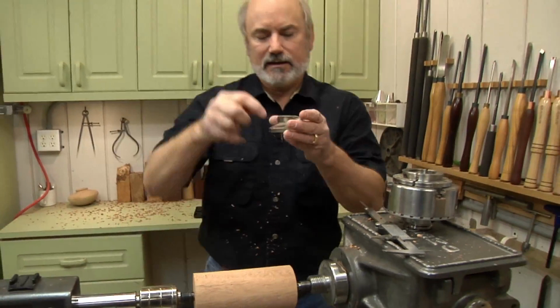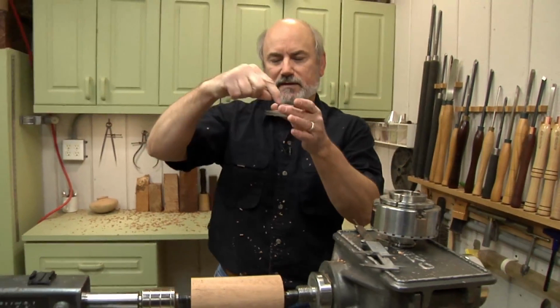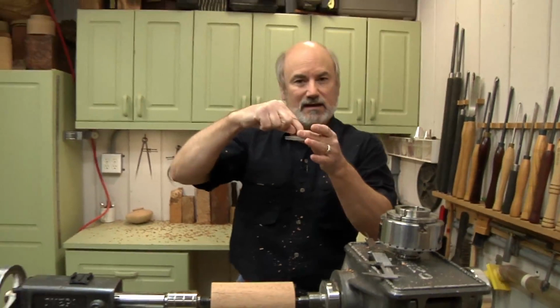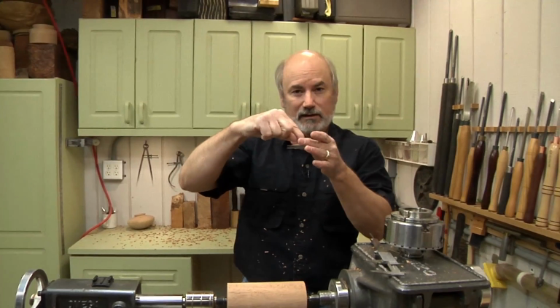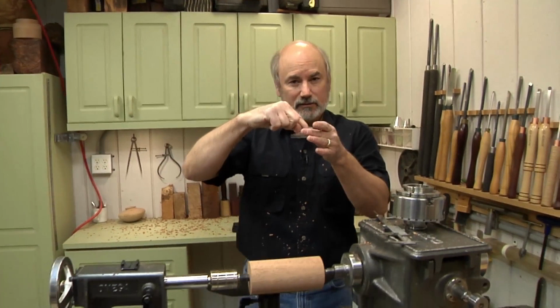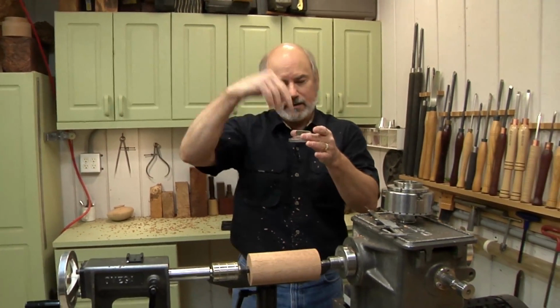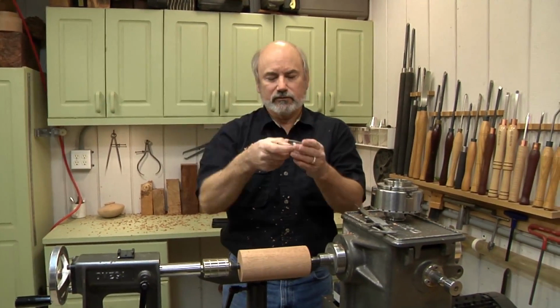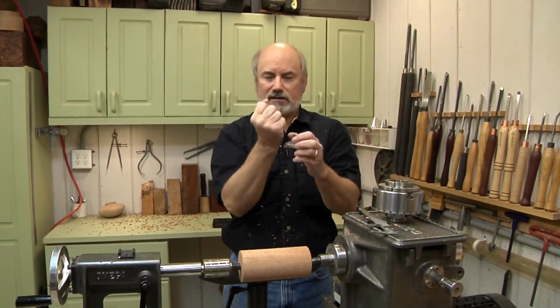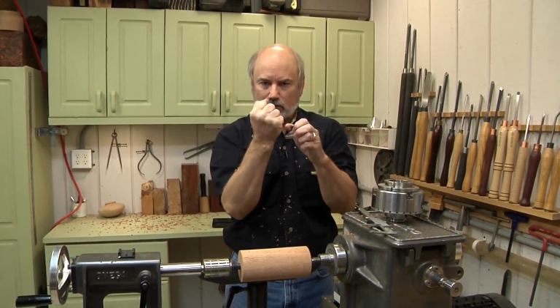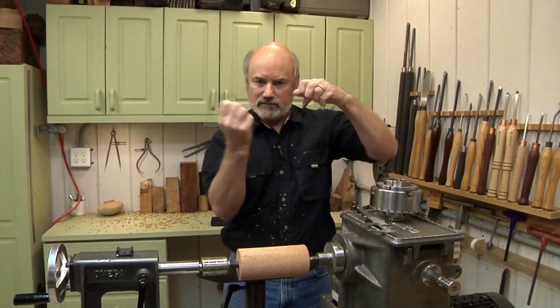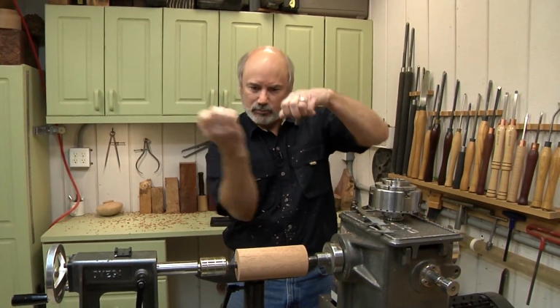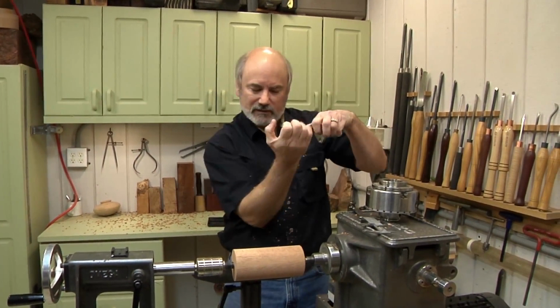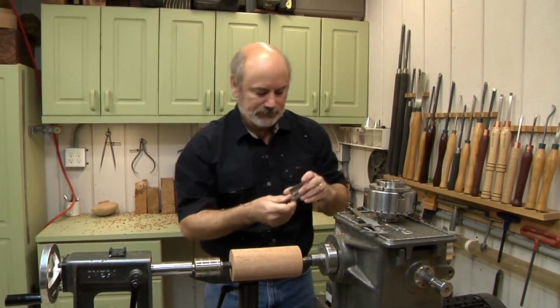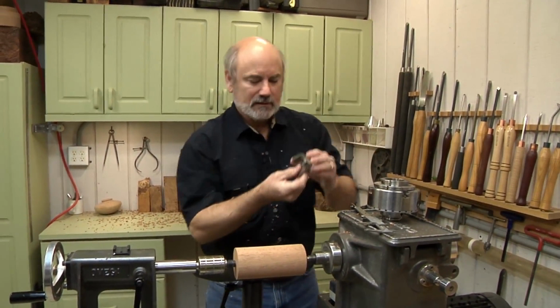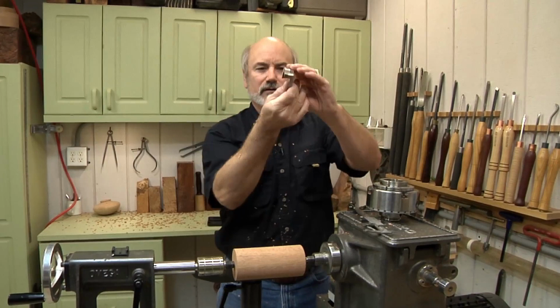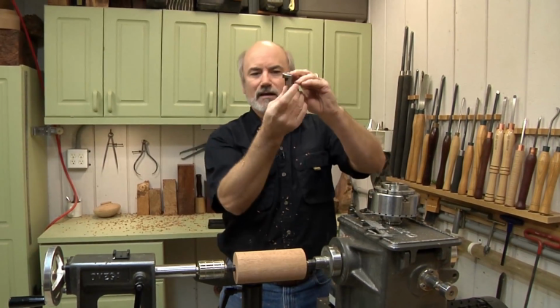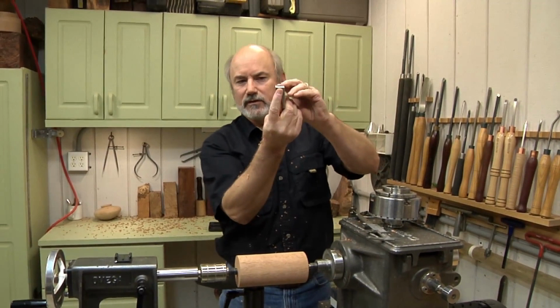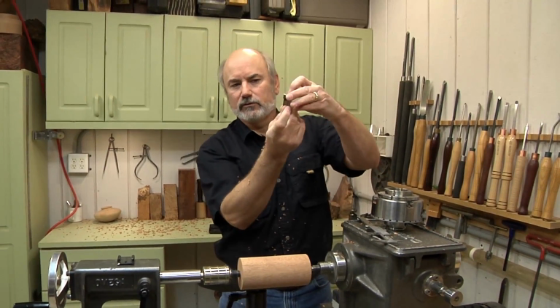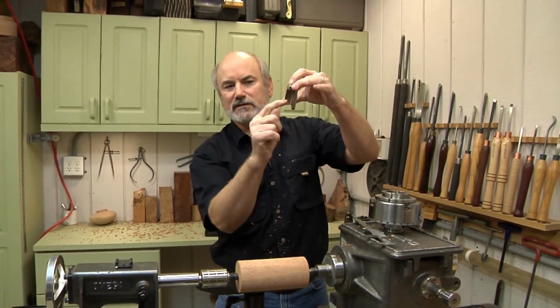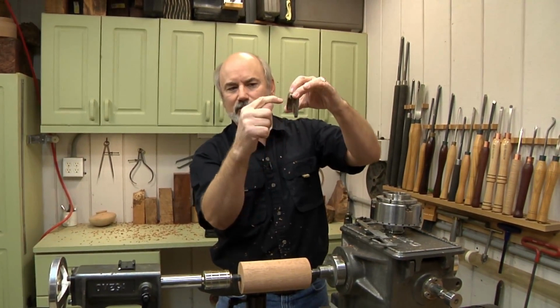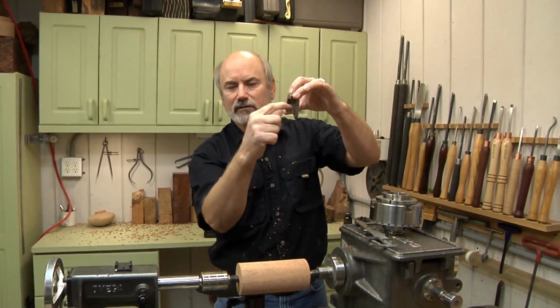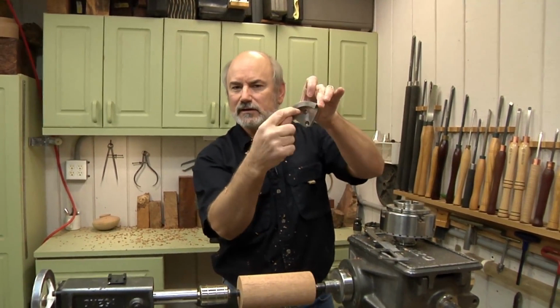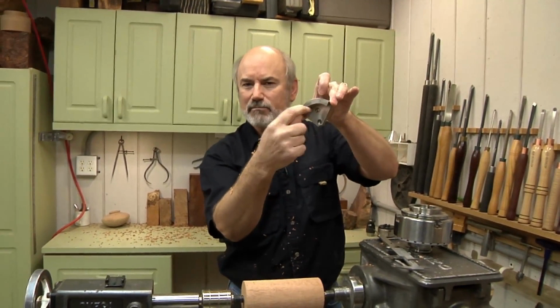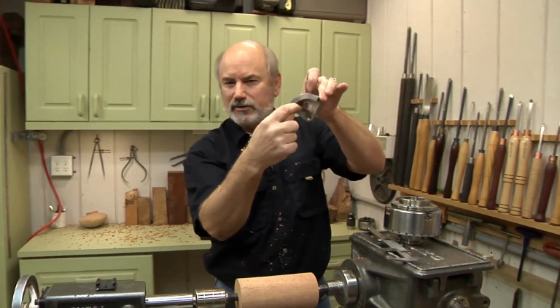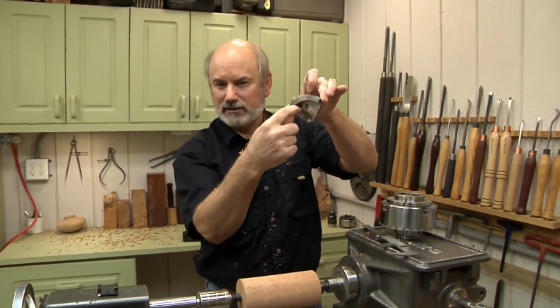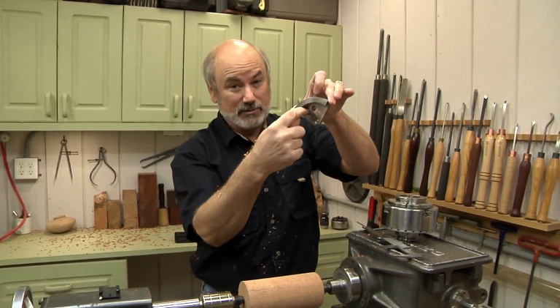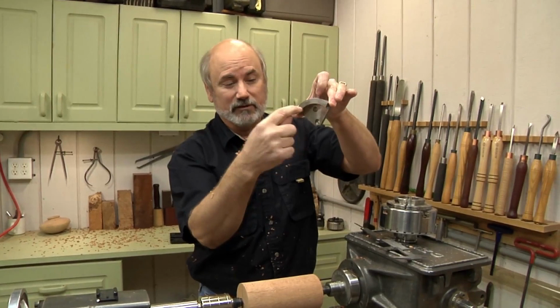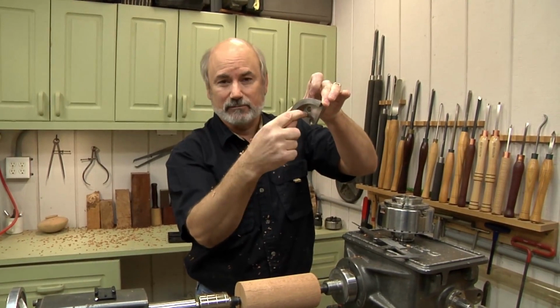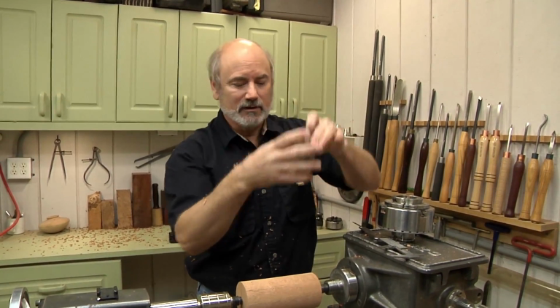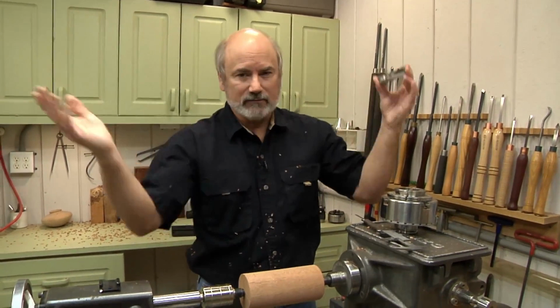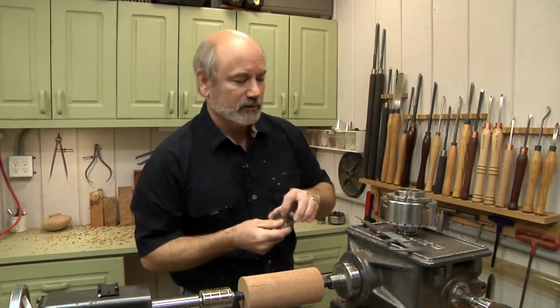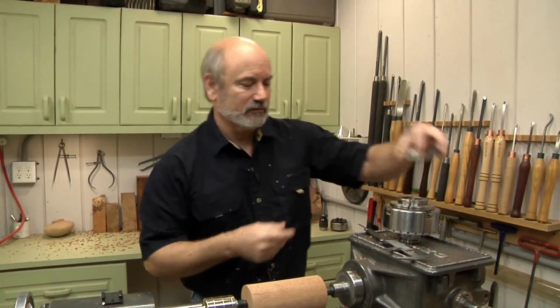You want that tenon to be the right angle so it holds even tighter and pulls it in. Now, there is a depth to this — you do not want the tenon to be so deep that it's going to hit the bottom of the chuck. That's a big problem because if it hits the bottom, you have no strength whatsoever.